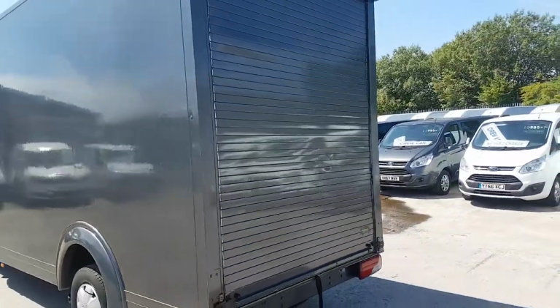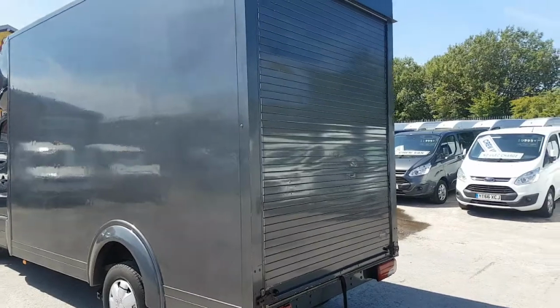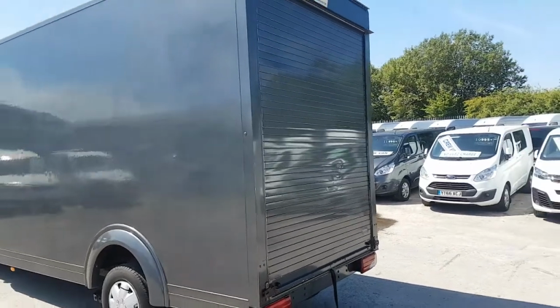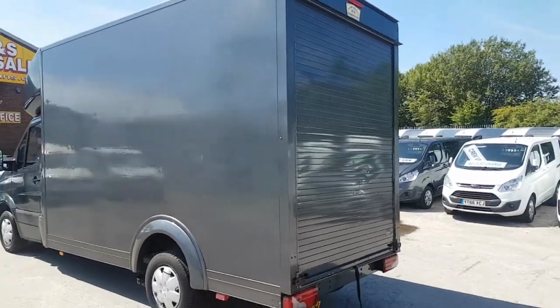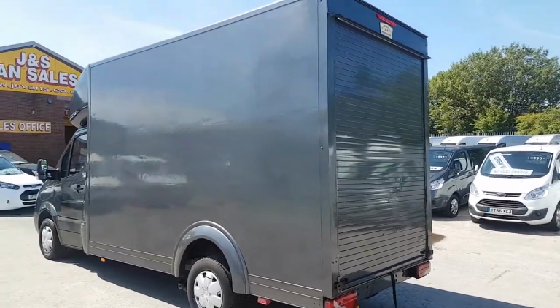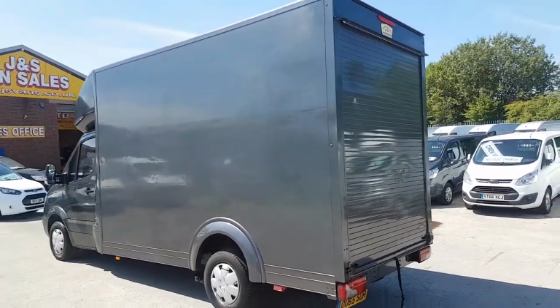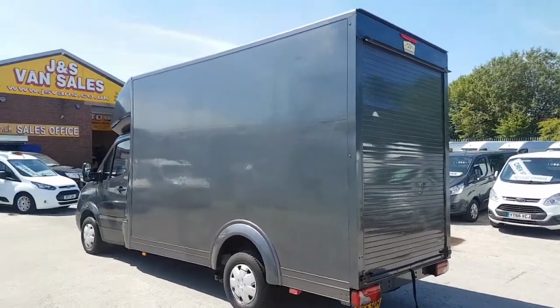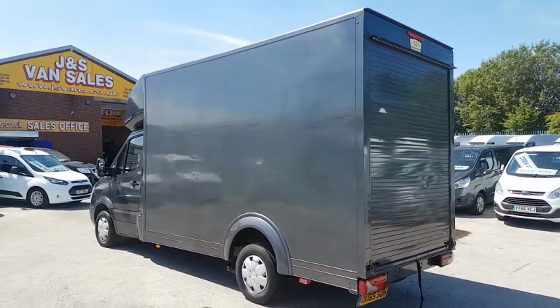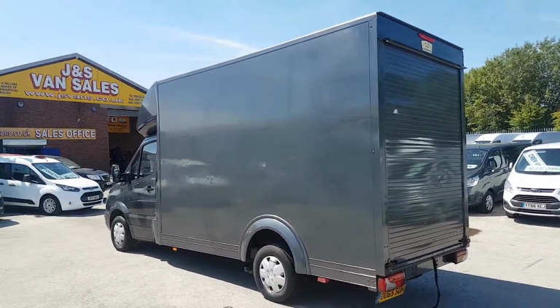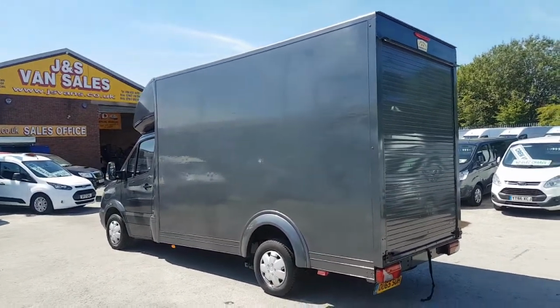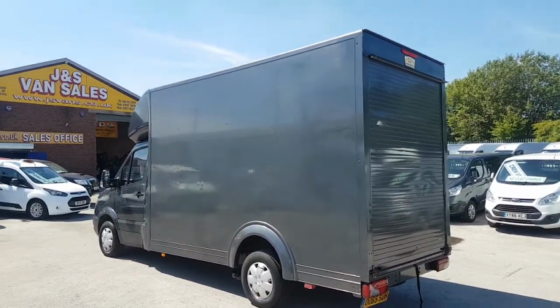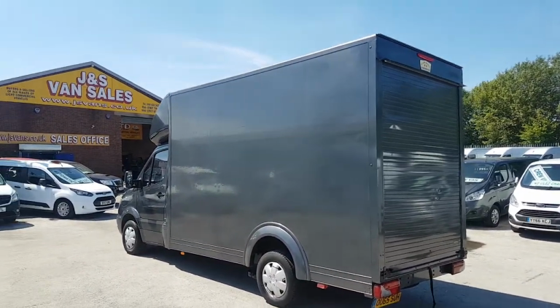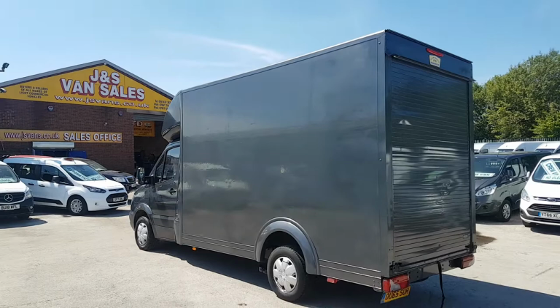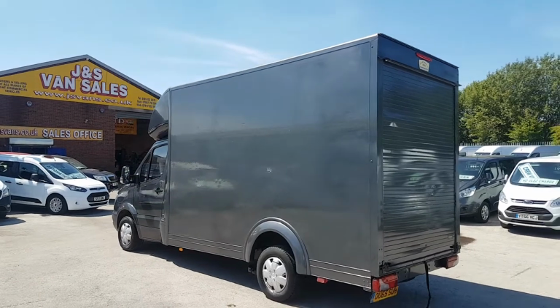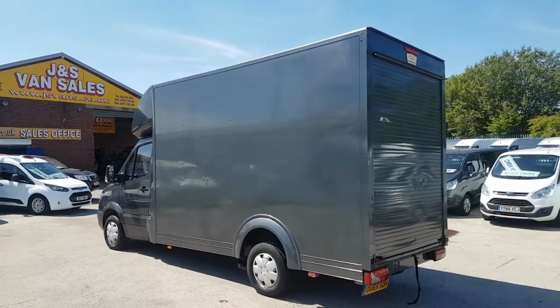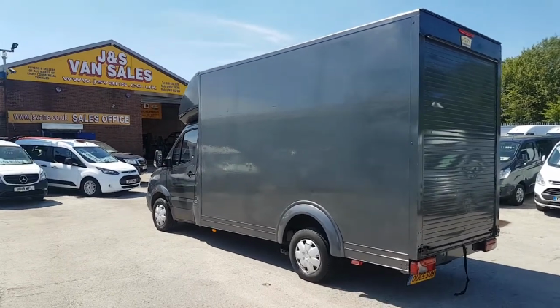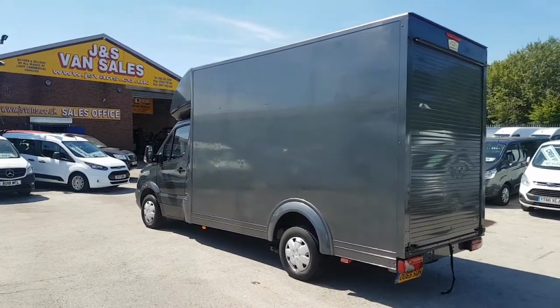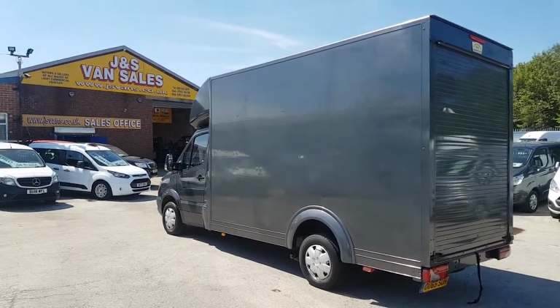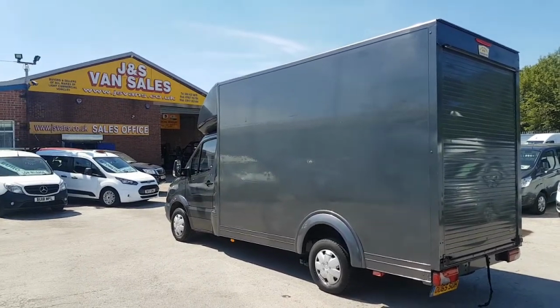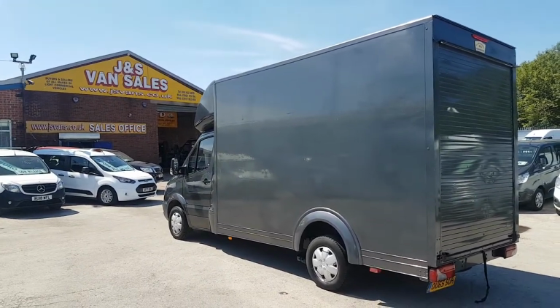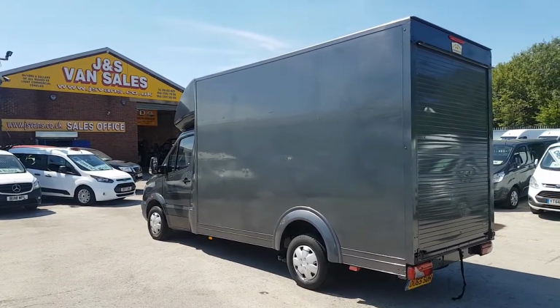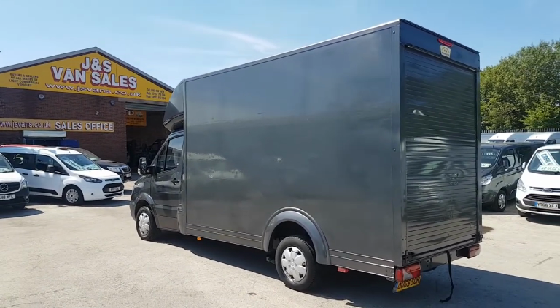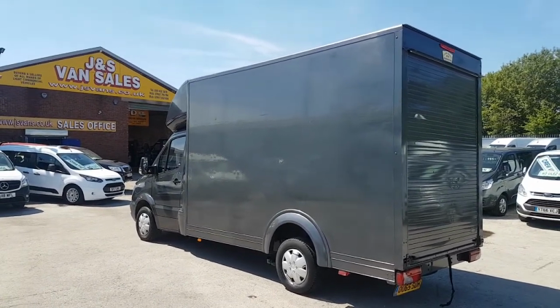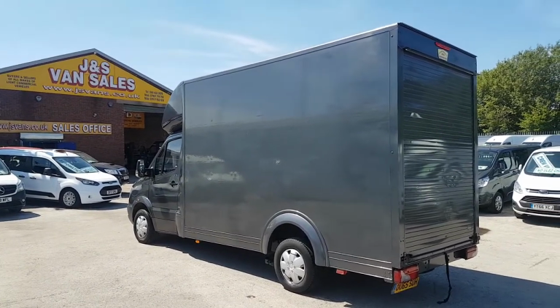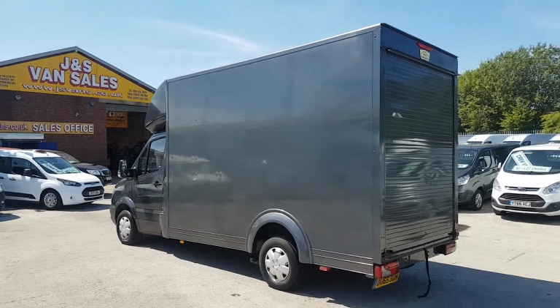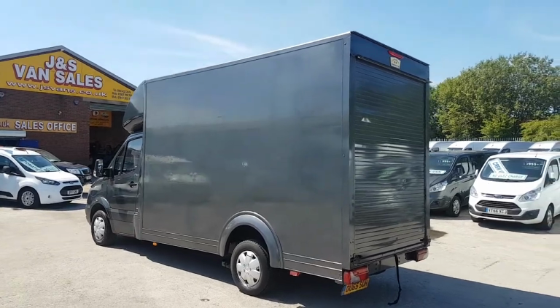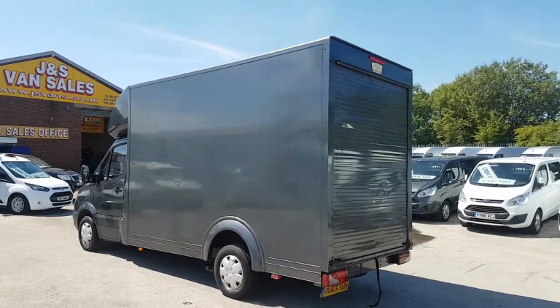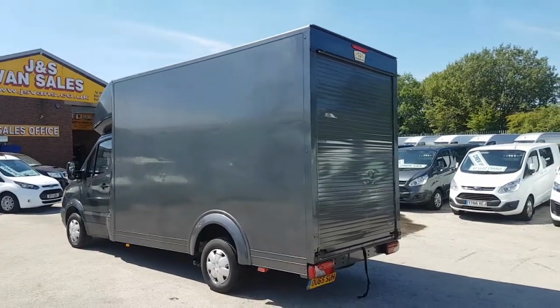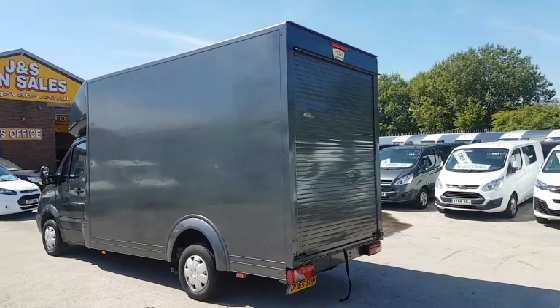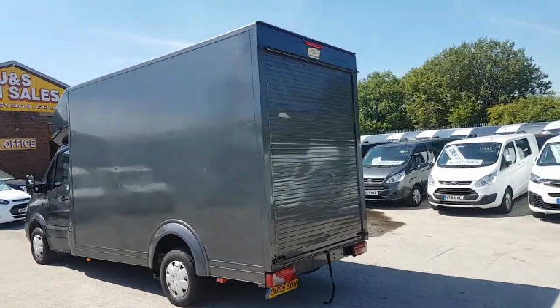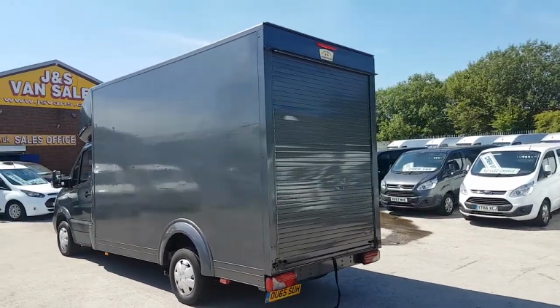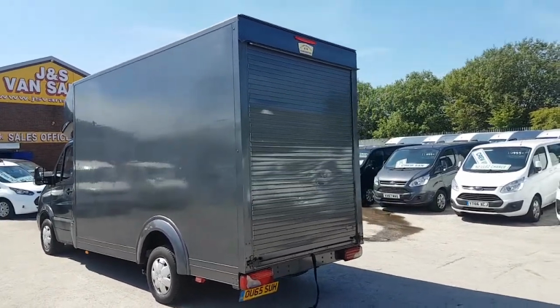It's in stock and ready to go — it's the Mercedes-Benz Sprinter low loader Luton box van. We've got more in stock as well: more Lutons, curtainsiders, box vans. All on our website at jsvans.co.uk. It also comes with the free GIS vans warranty at the screen price.